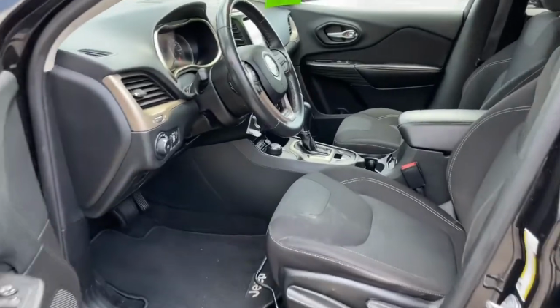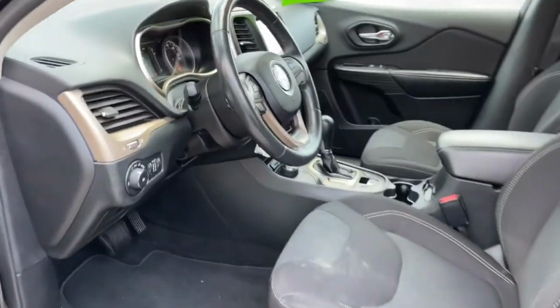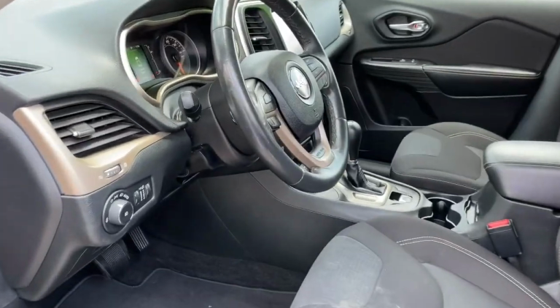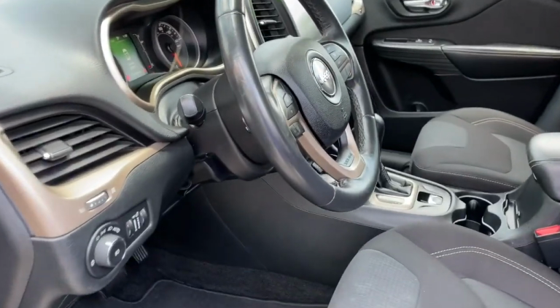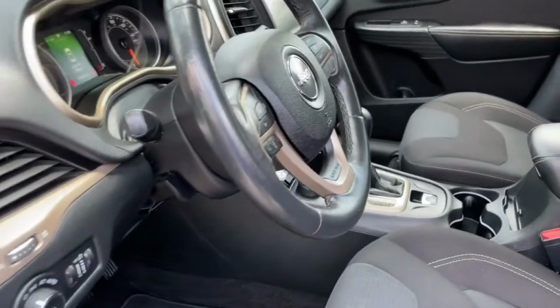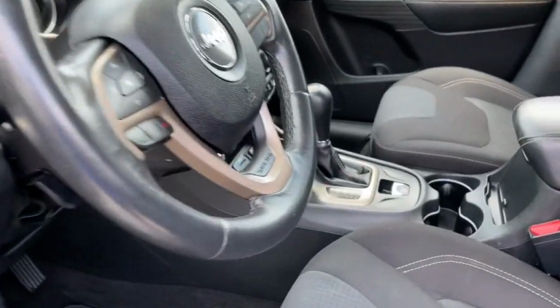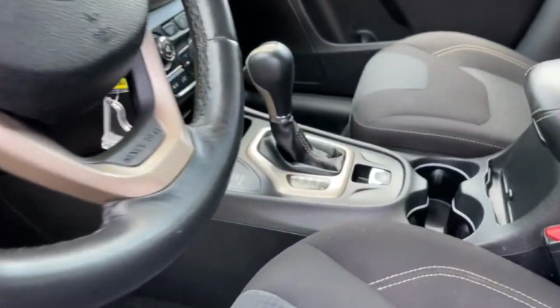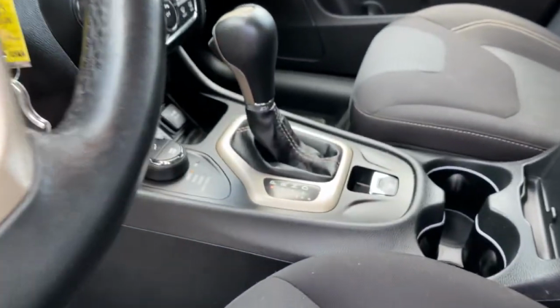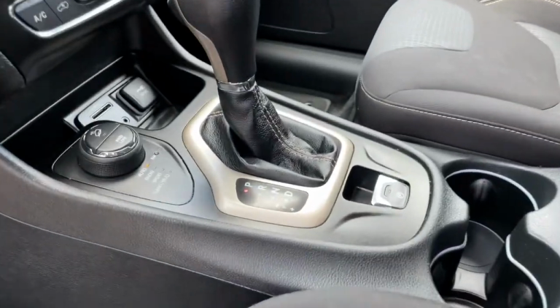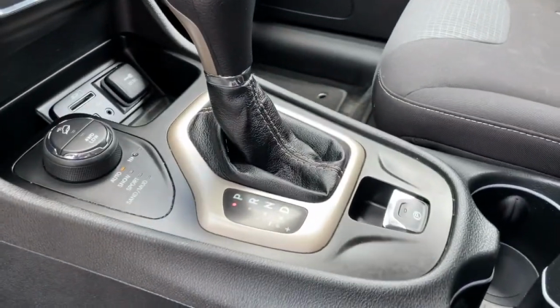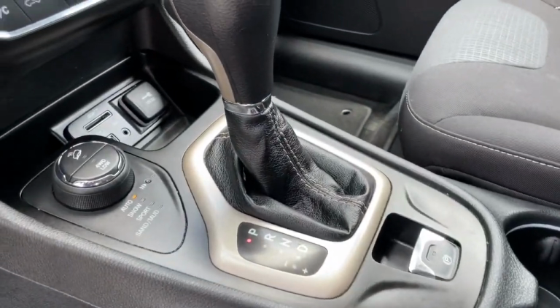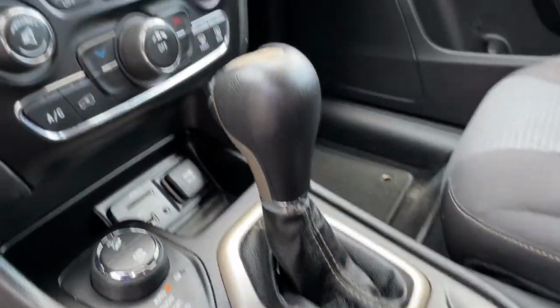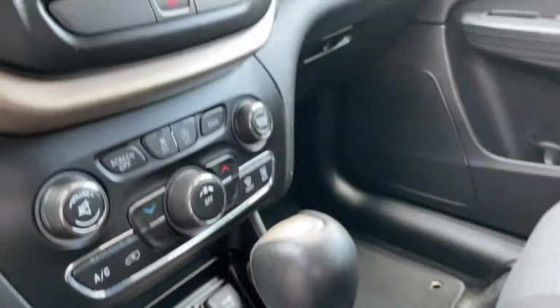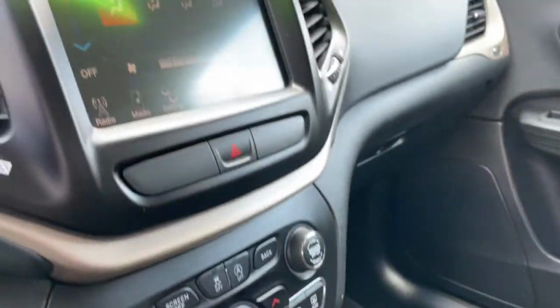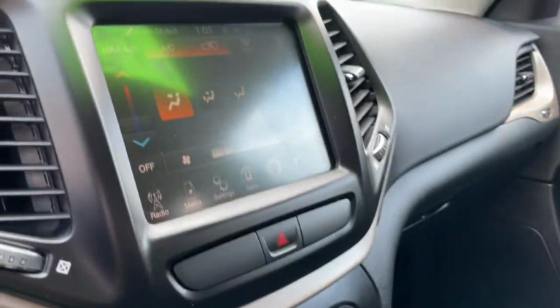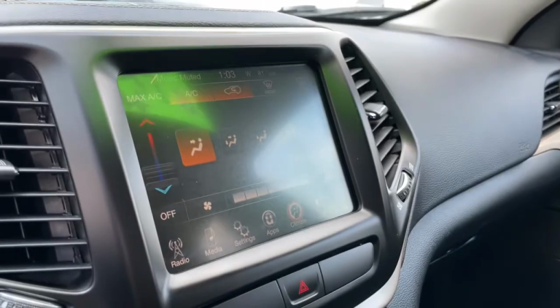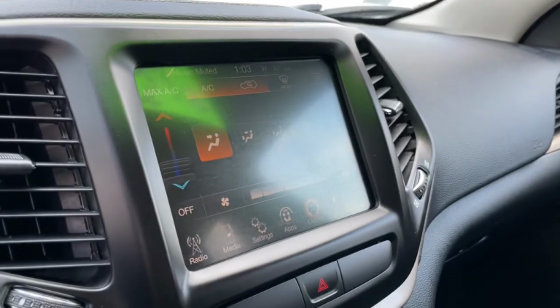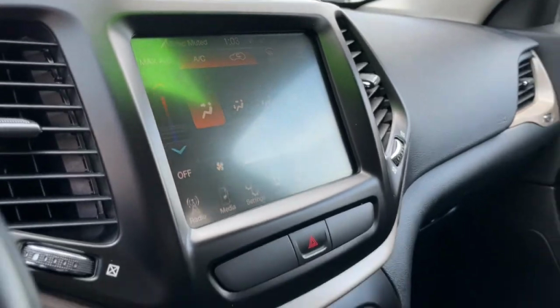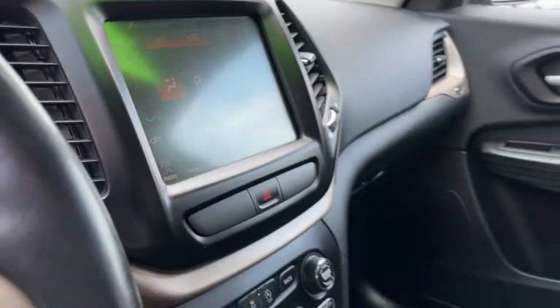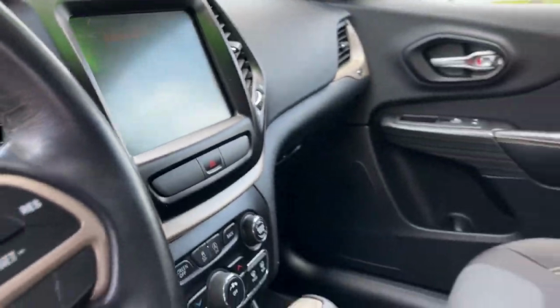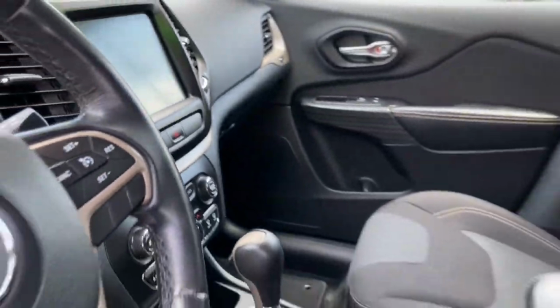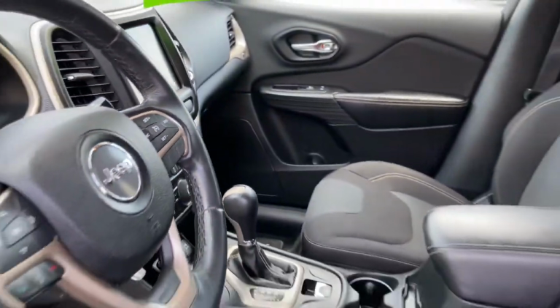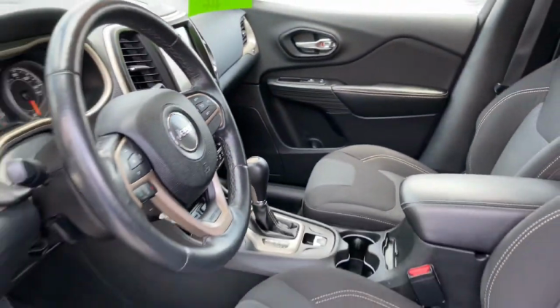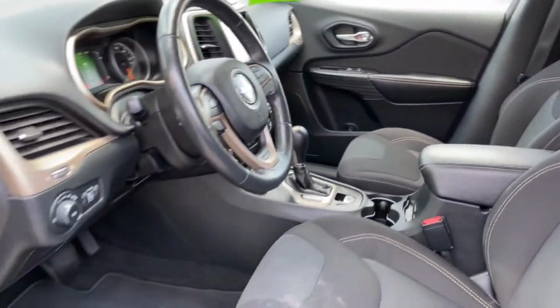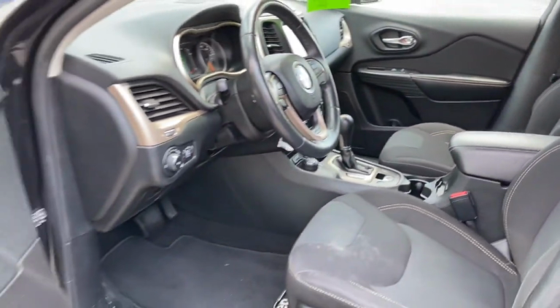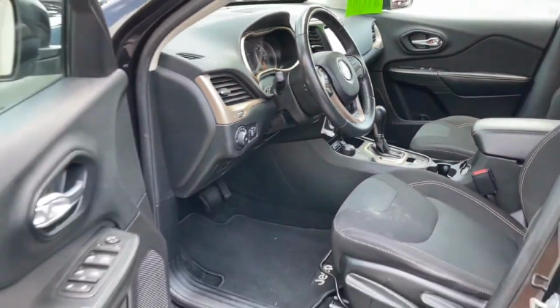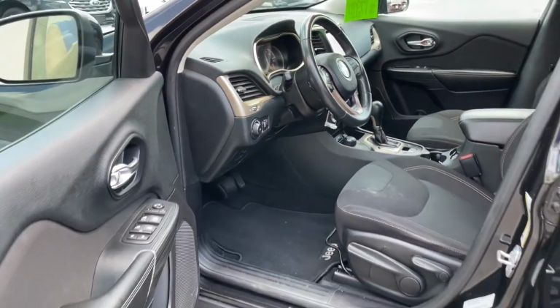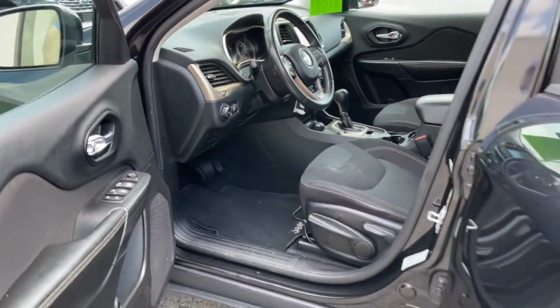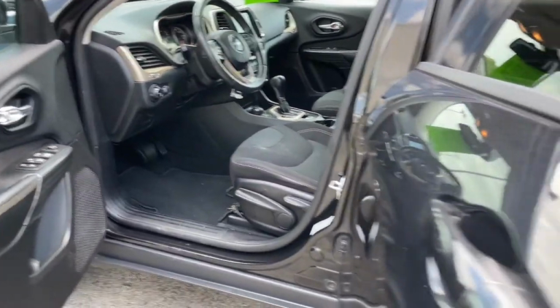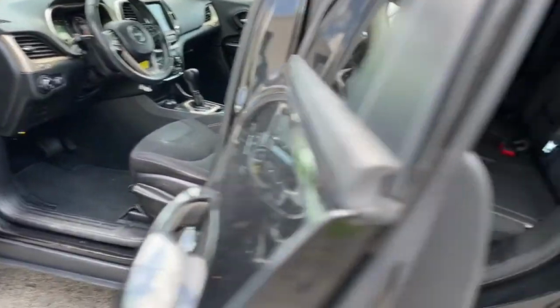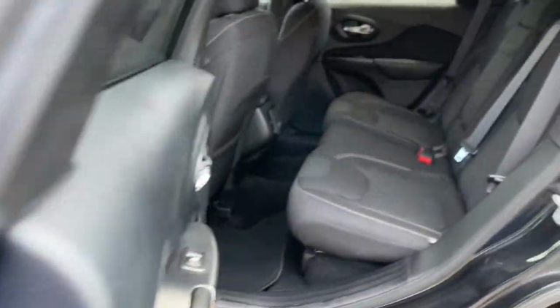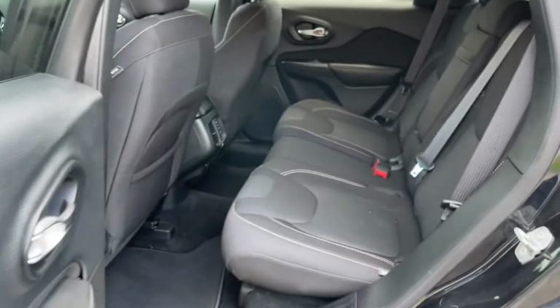The Jeep Cherokee: the stylish mid-sized SUV with sleek lines, ample cargo capacity, rich interior appointments, and advanced technology that keeps you safe and secure.